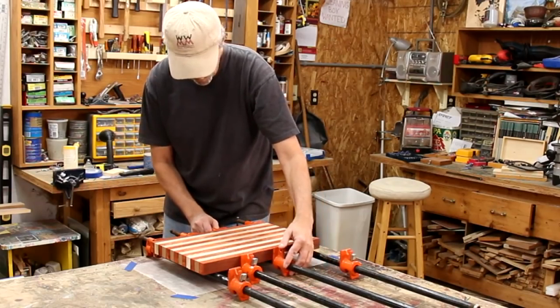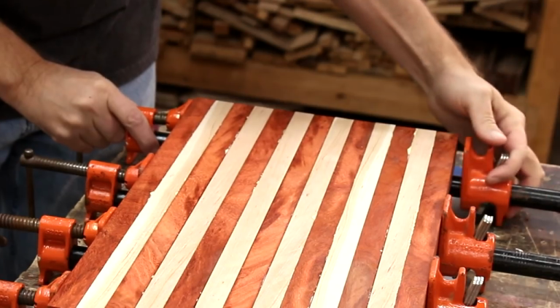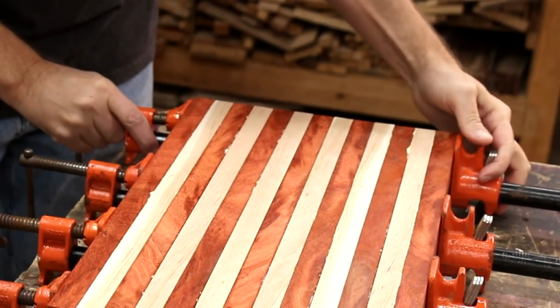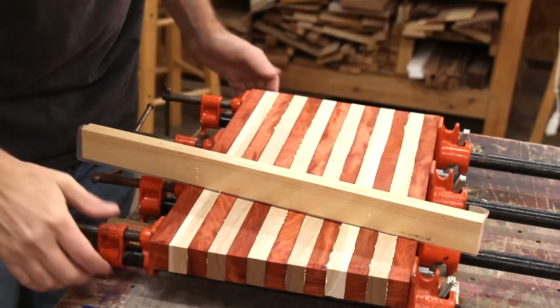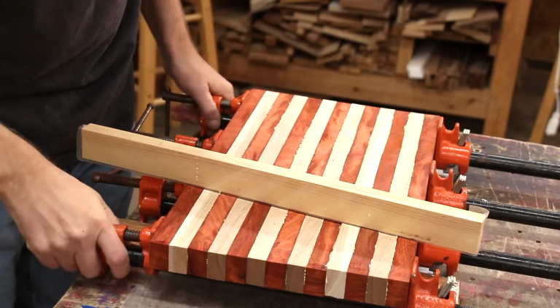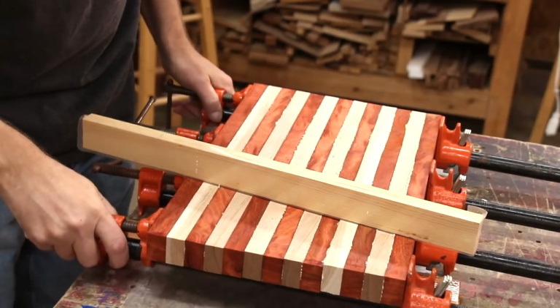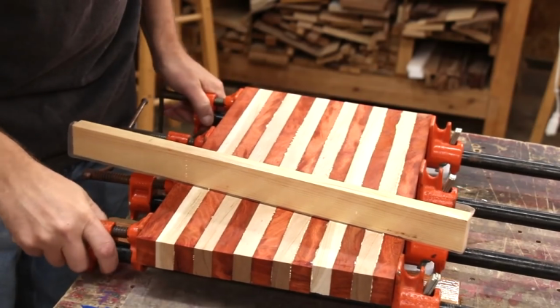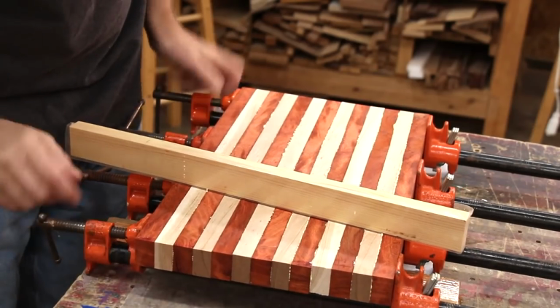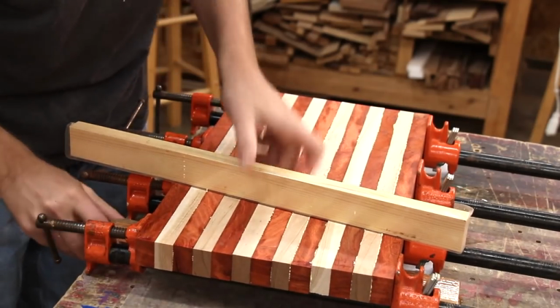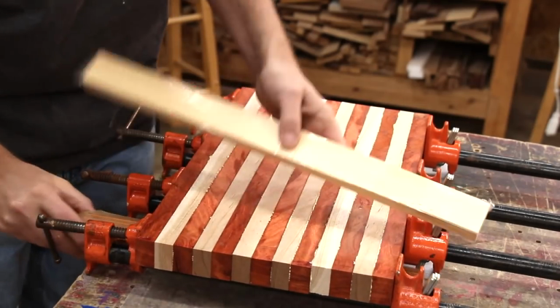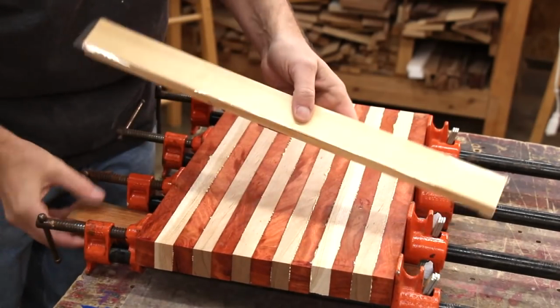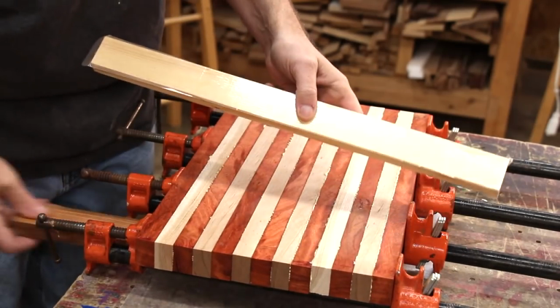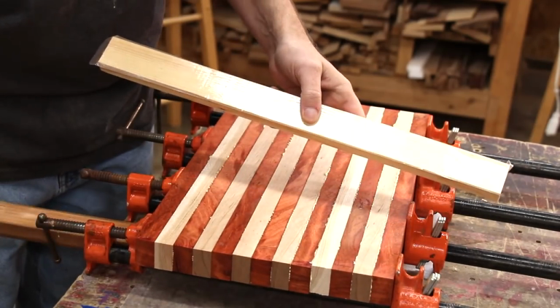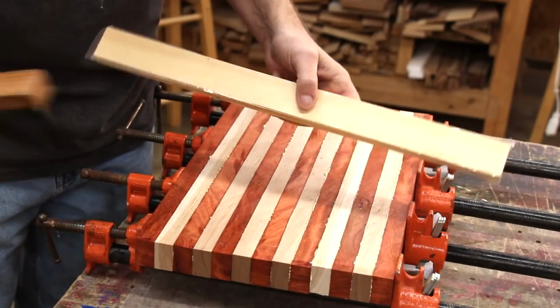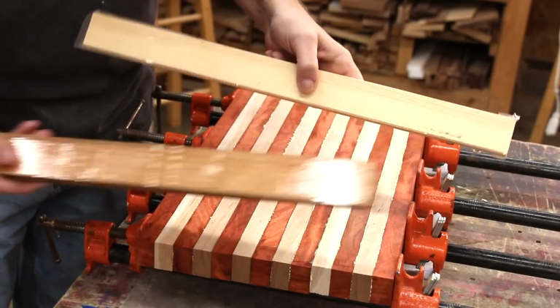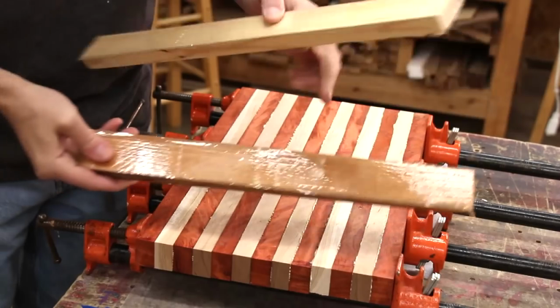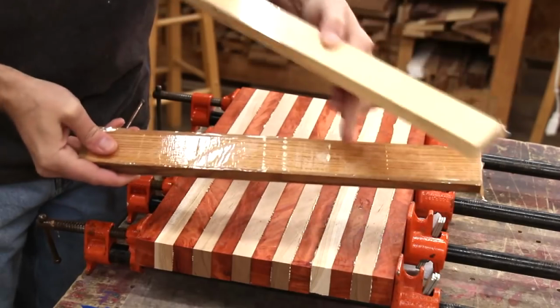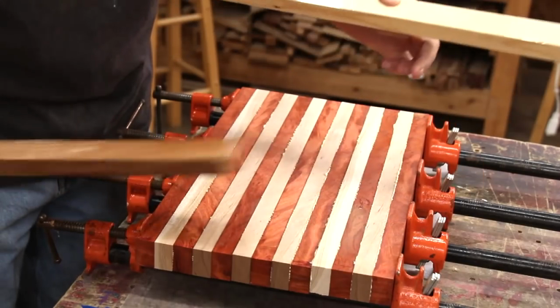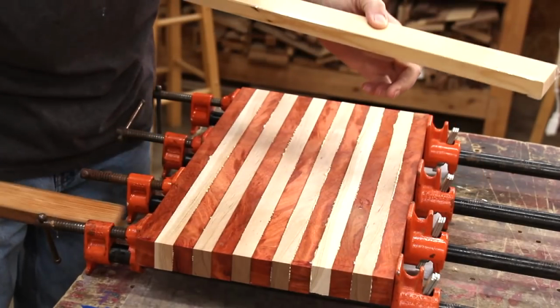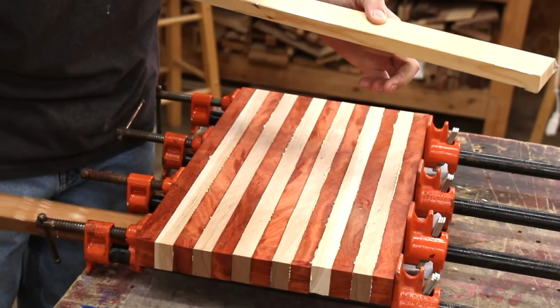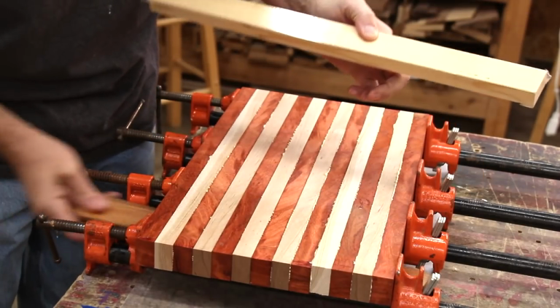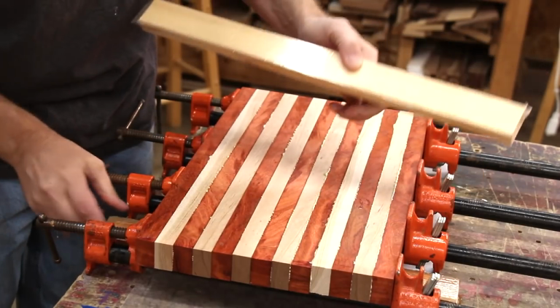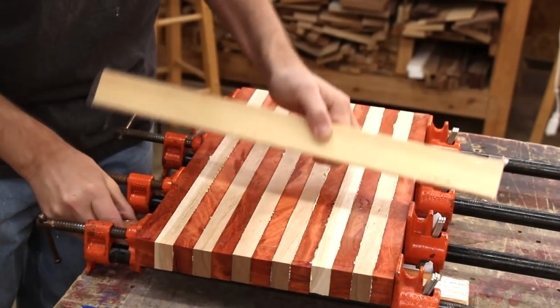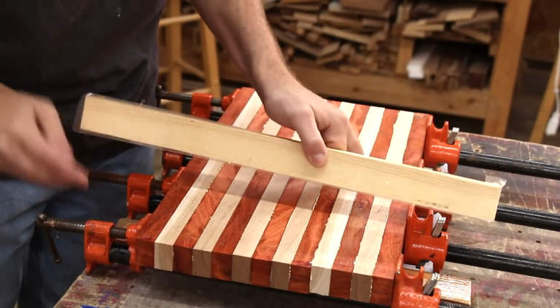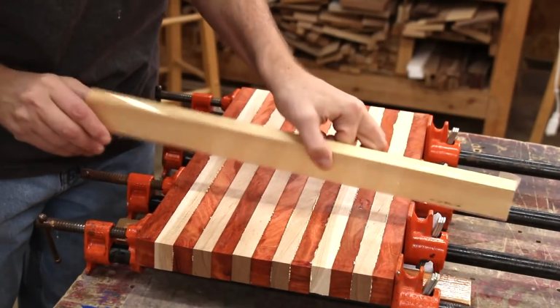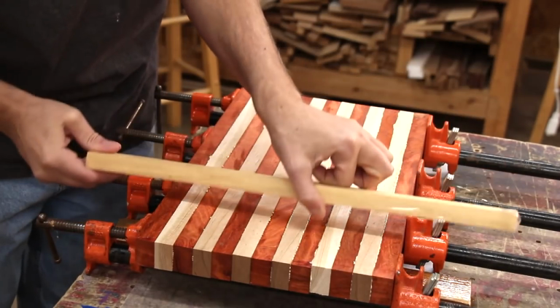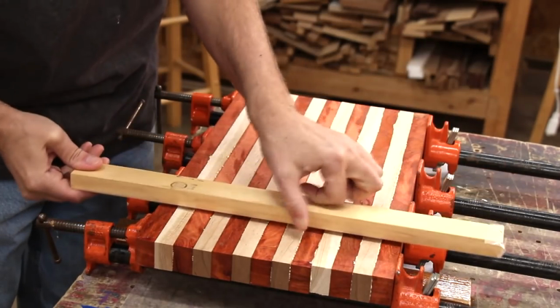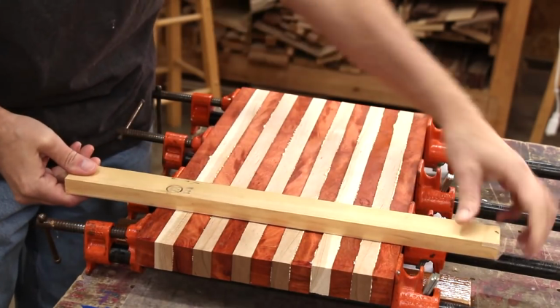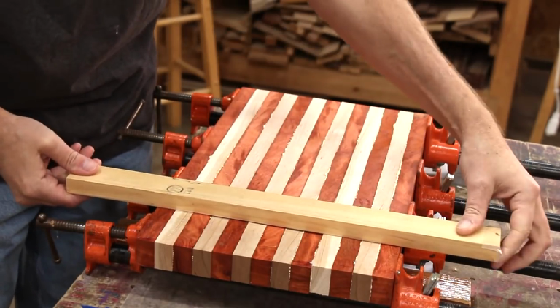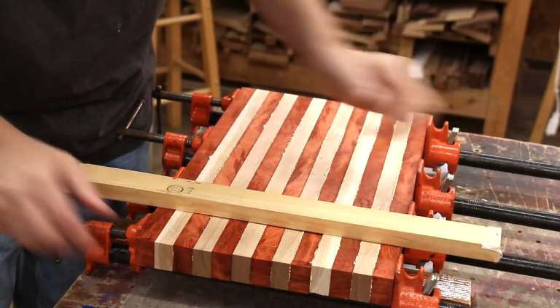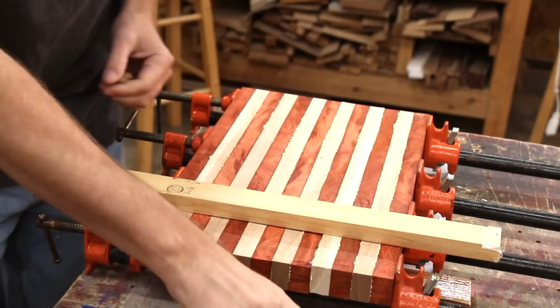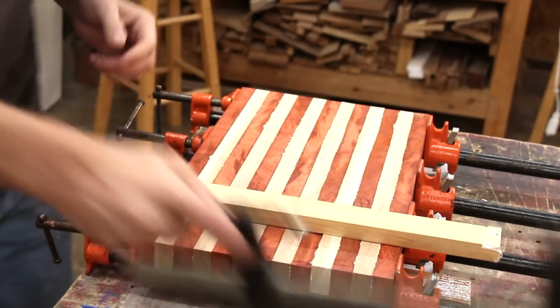I haven't tightened it down completely yet because I want to put these cauls on. These are just two boards that I've put some packing tape on so they won't stick to the wood, and this will help keep it all flat.